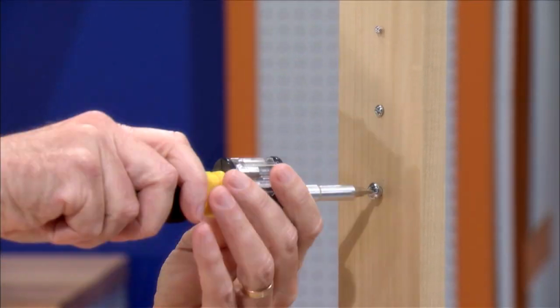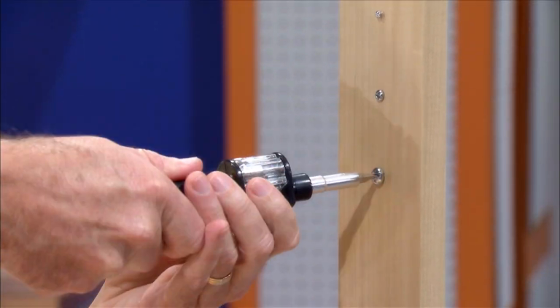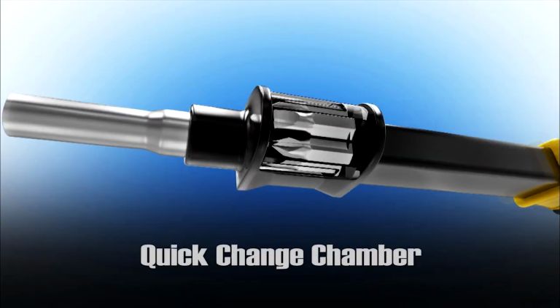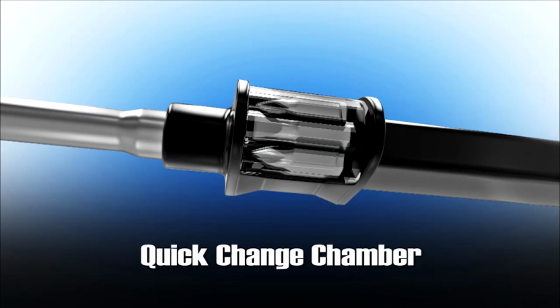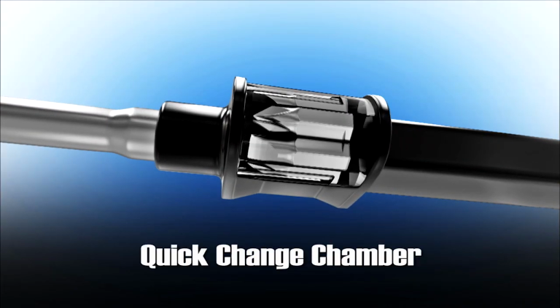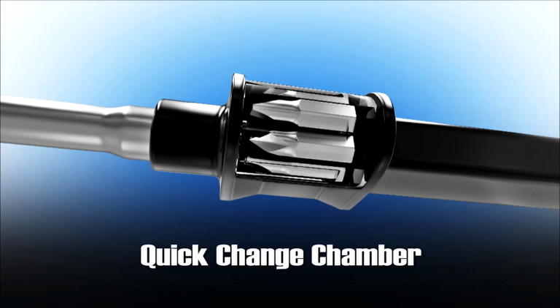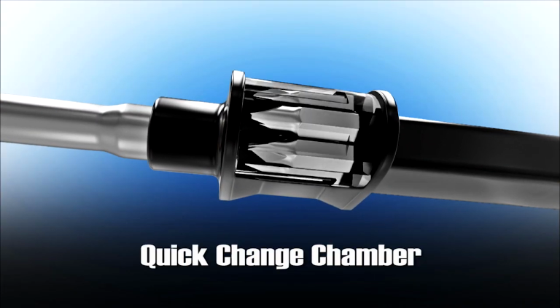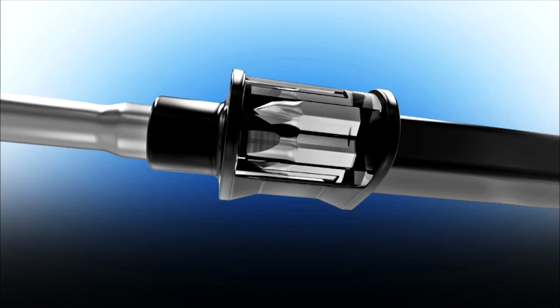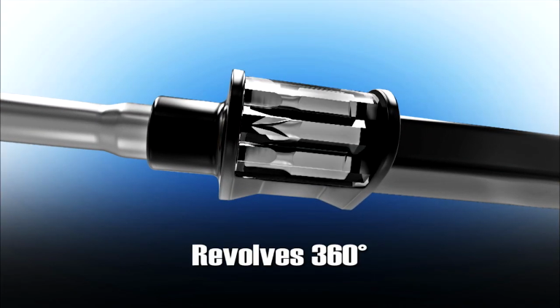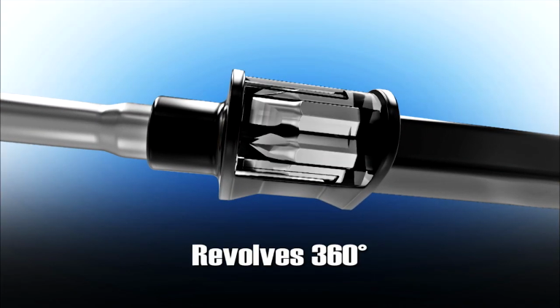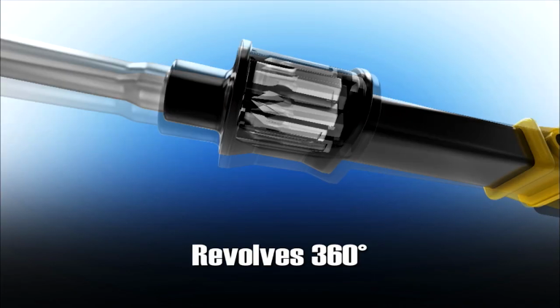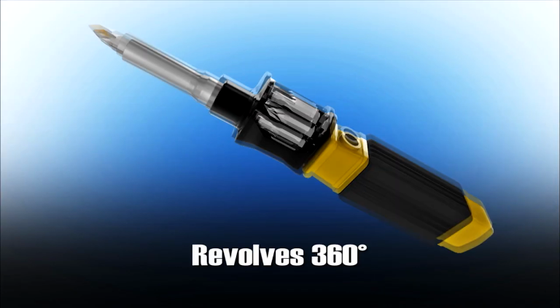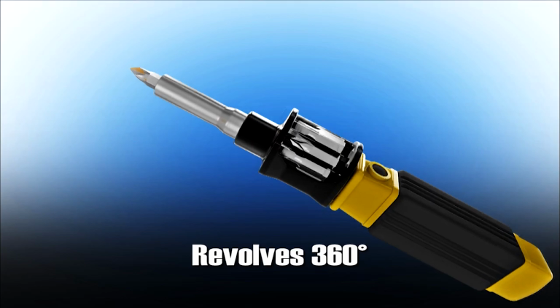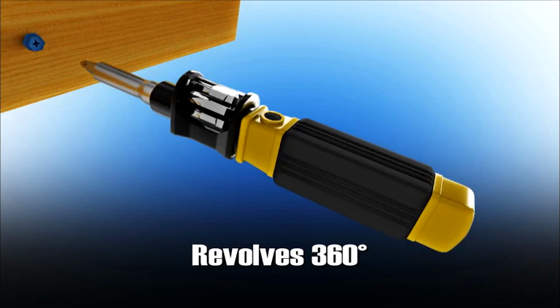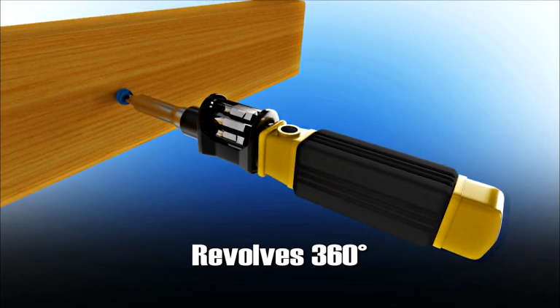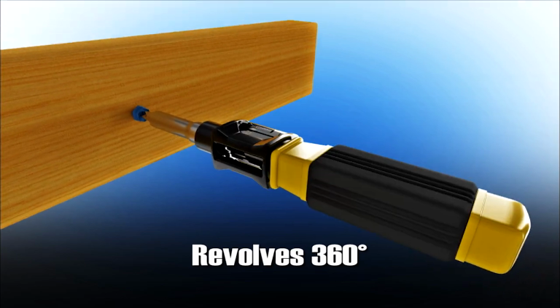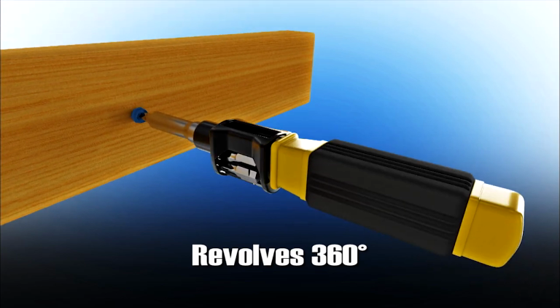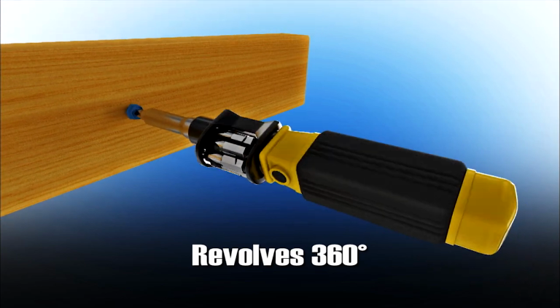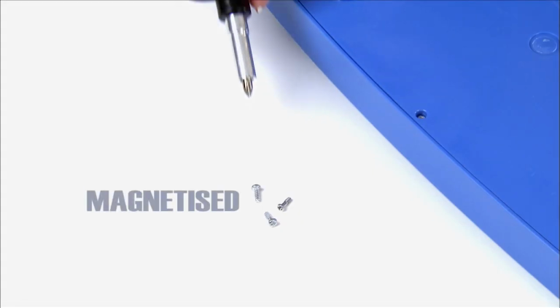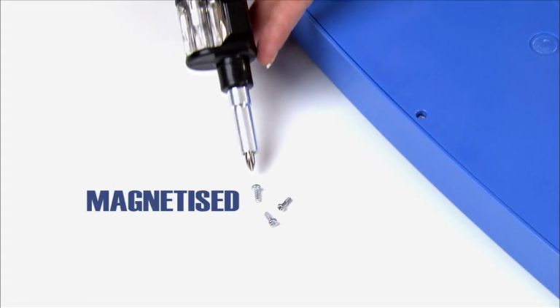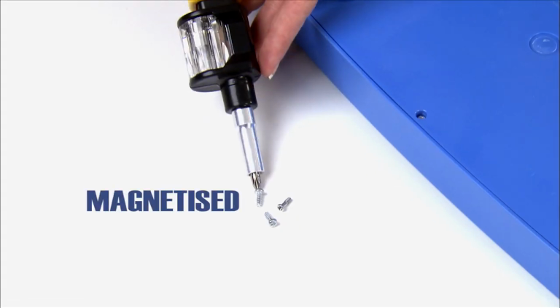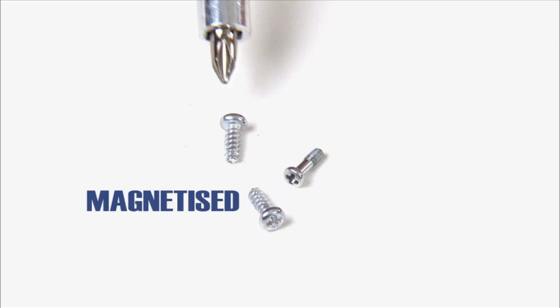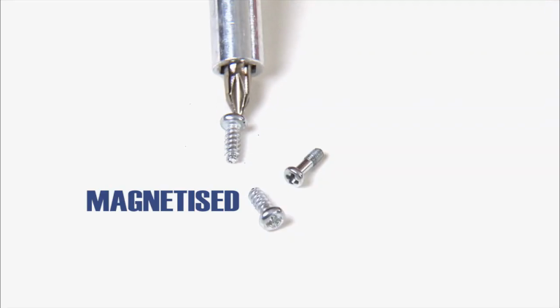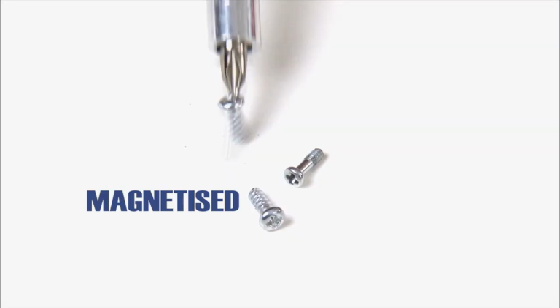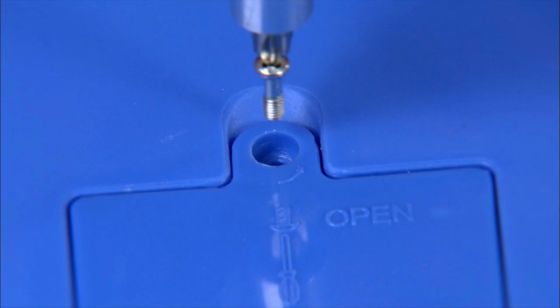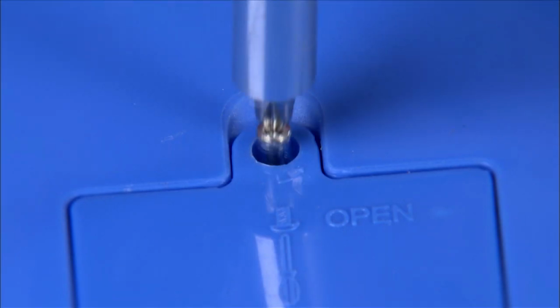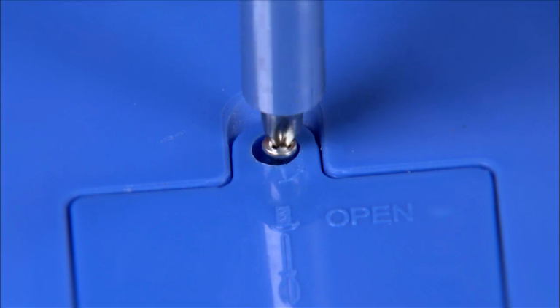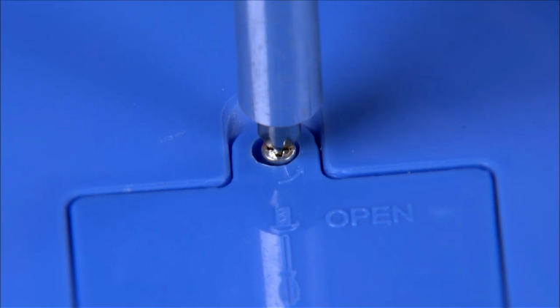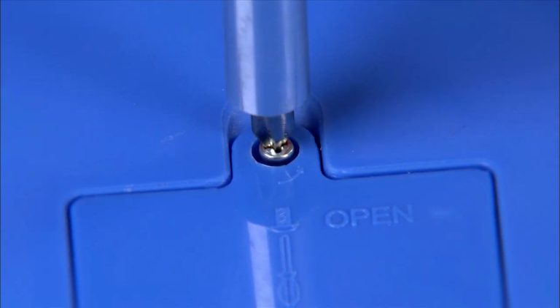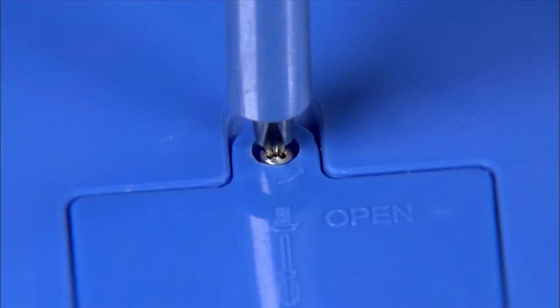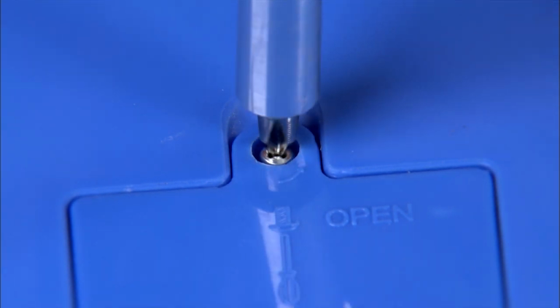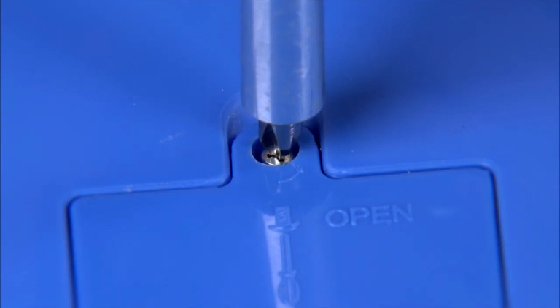Amazing! The secret is the quick-change chamber that revolves 360 degrees with each bit securely inside. And Bit360 is magnetized so the screws stay securely on the bit without falling.